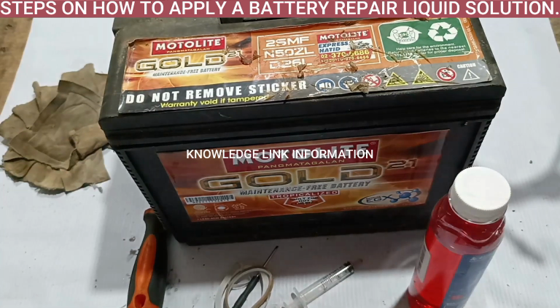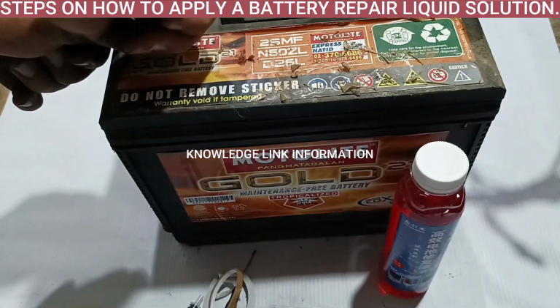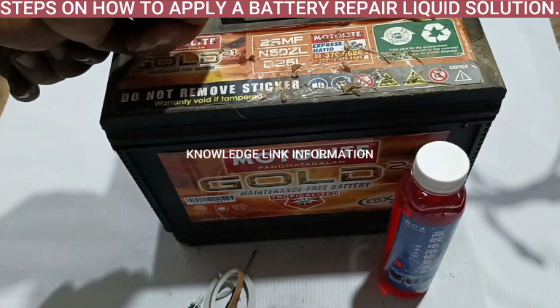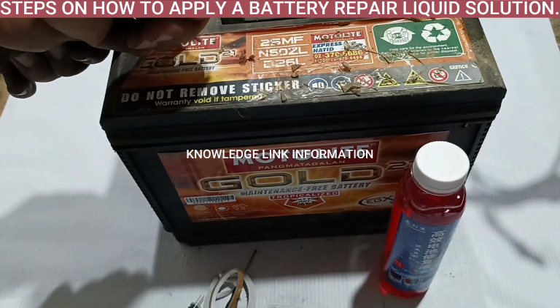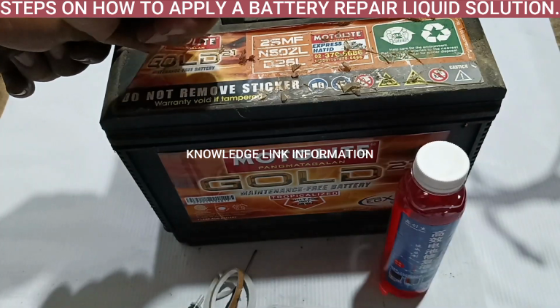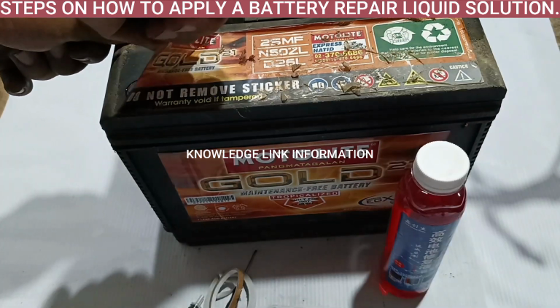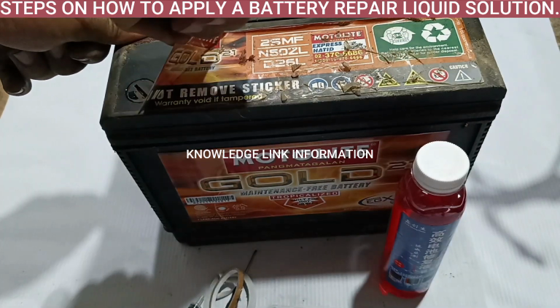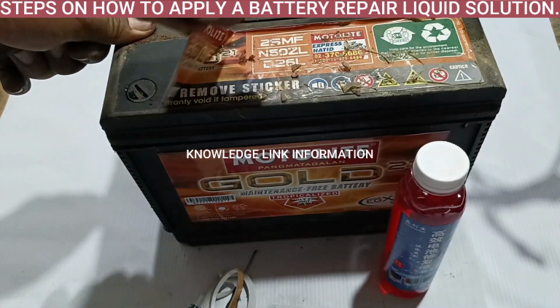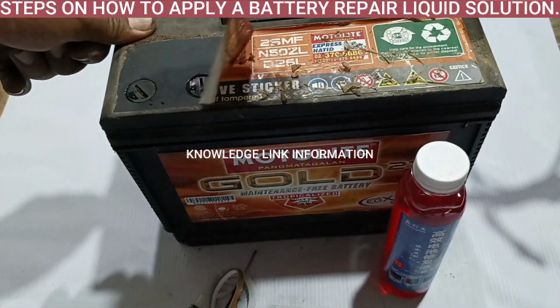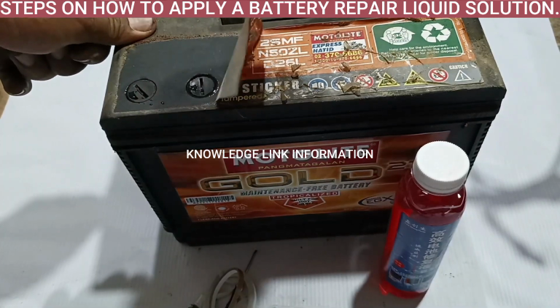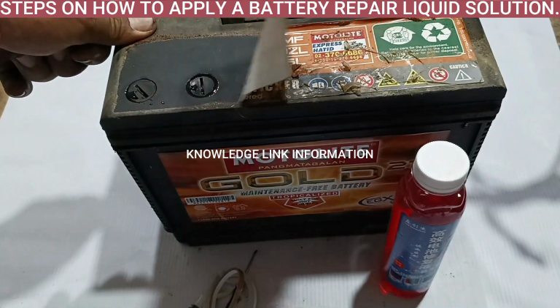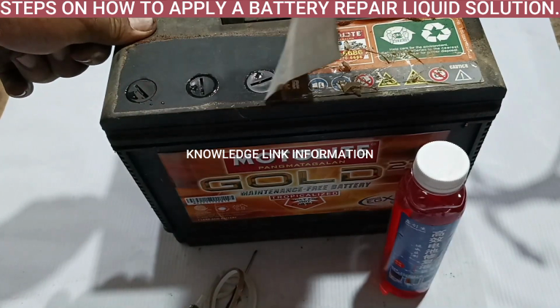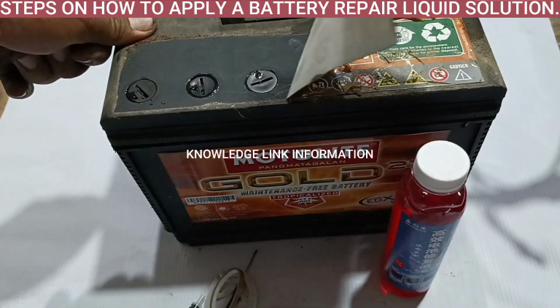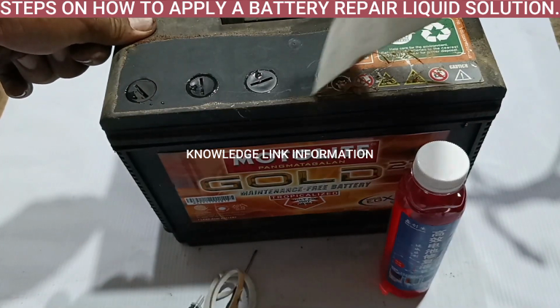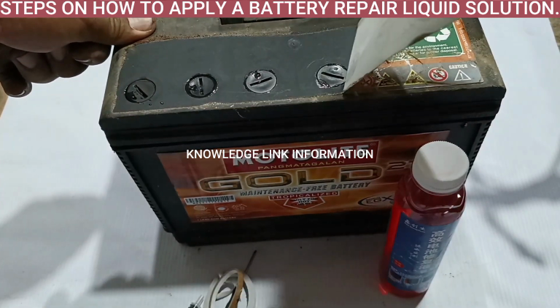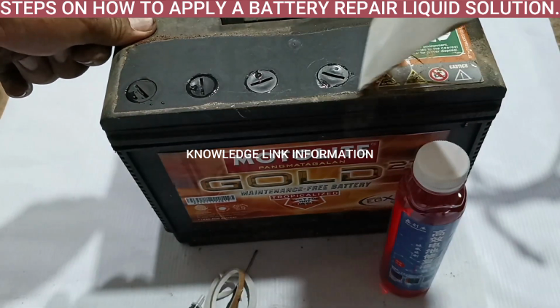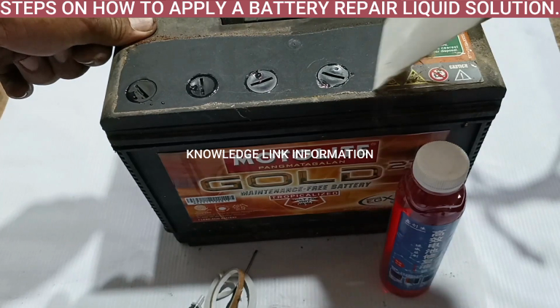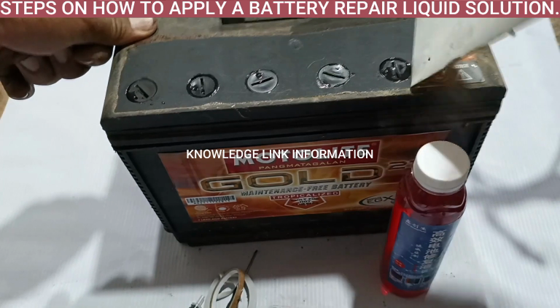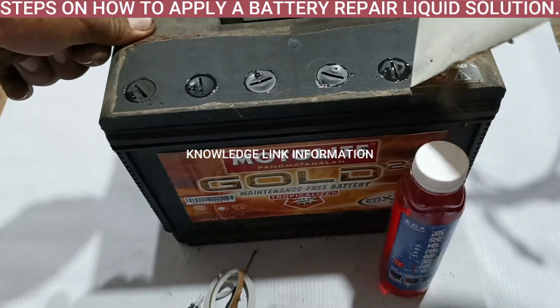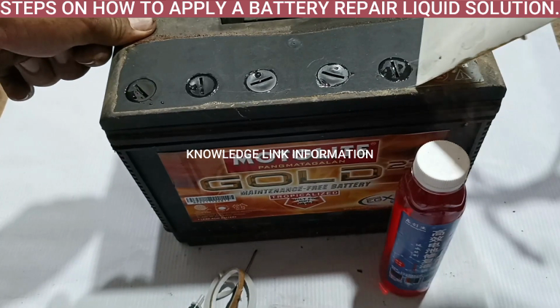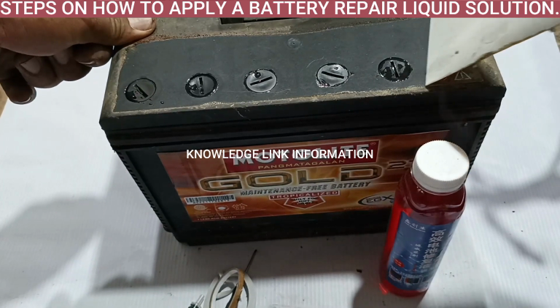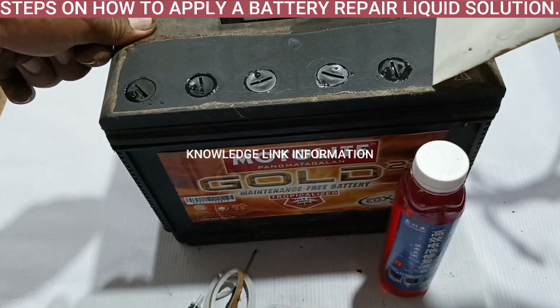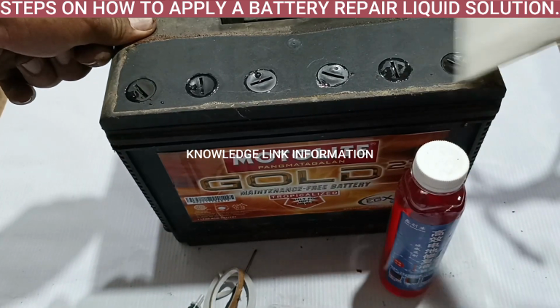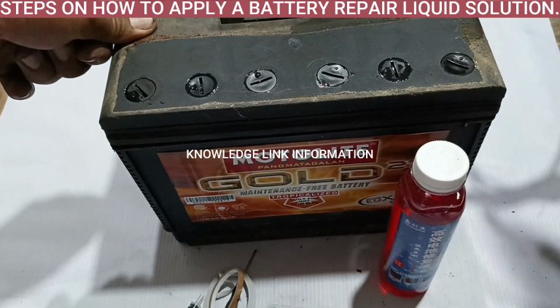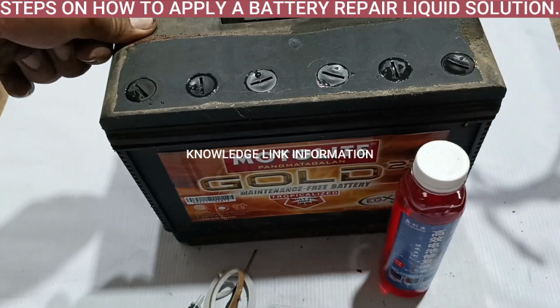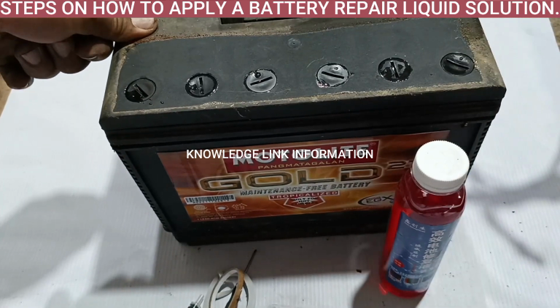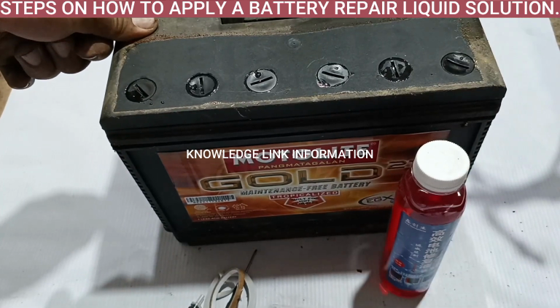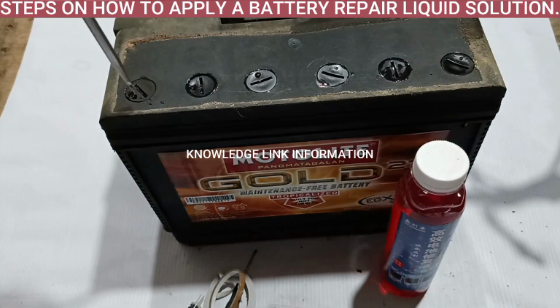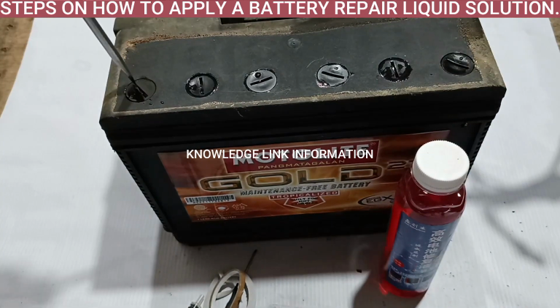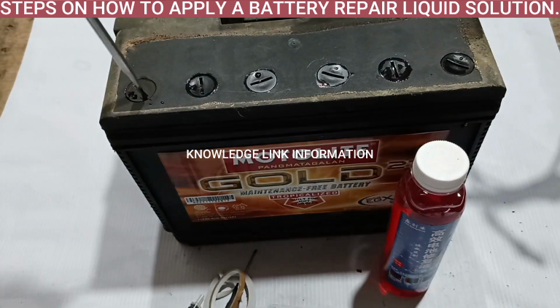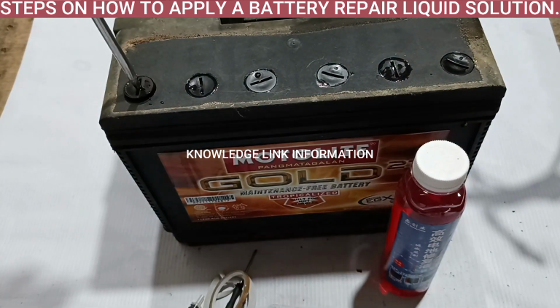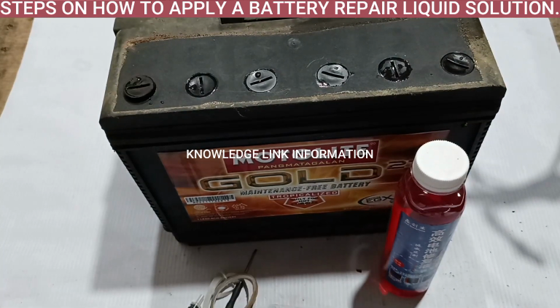Step 2. Use any sharp tools to take off the battery stickers or sealing plate.